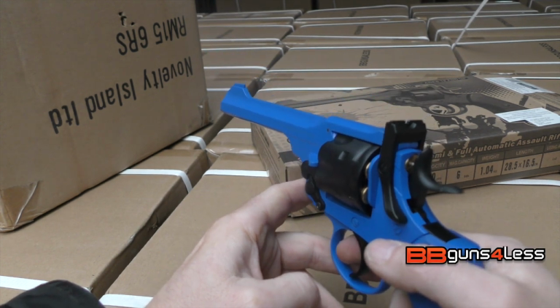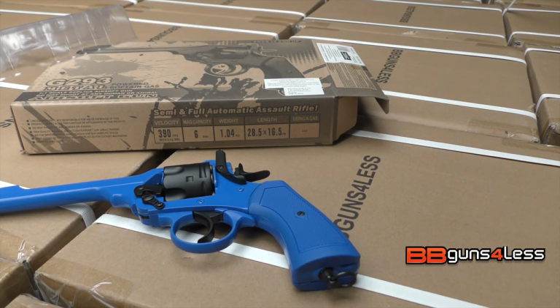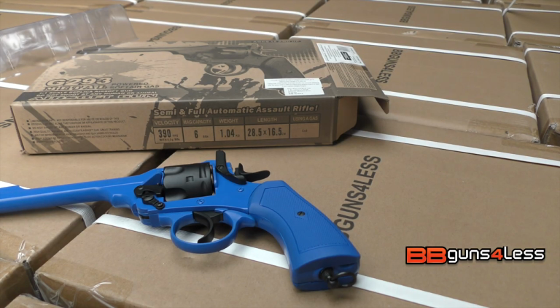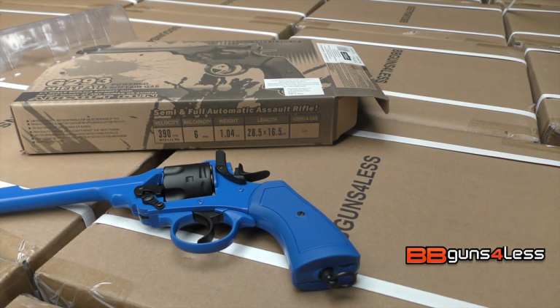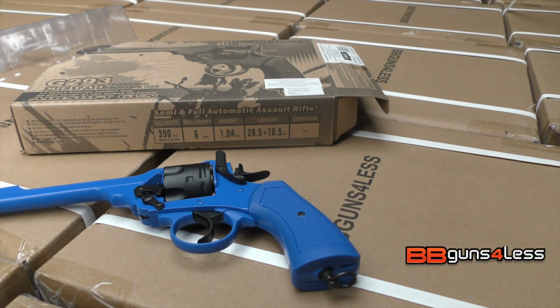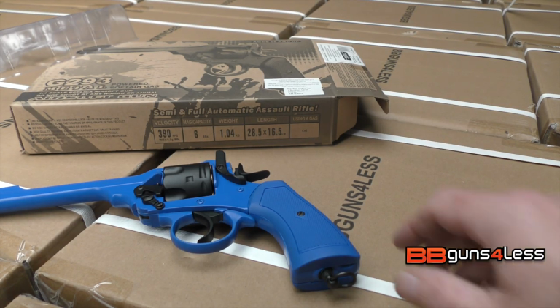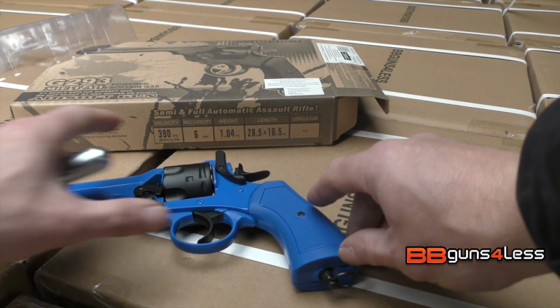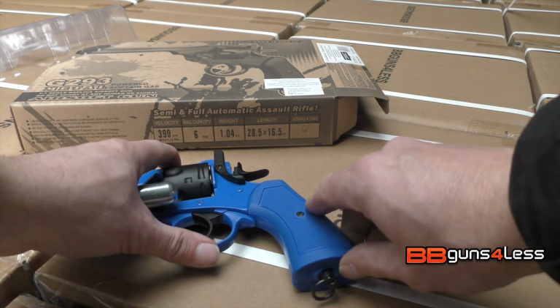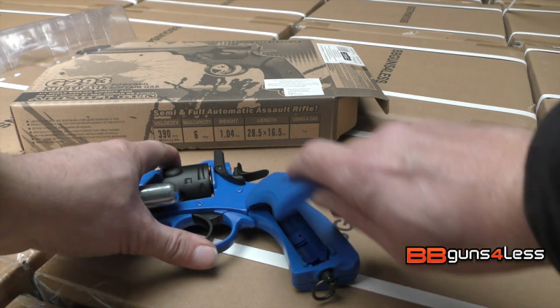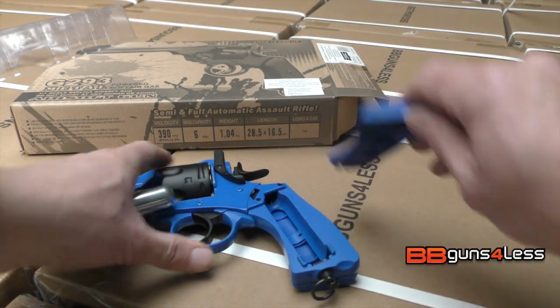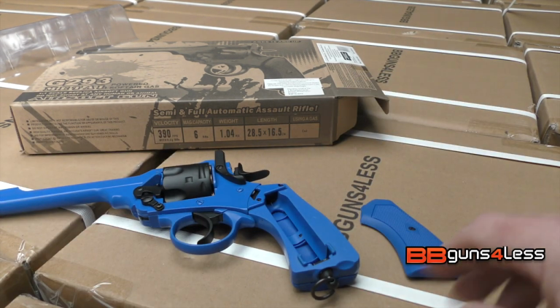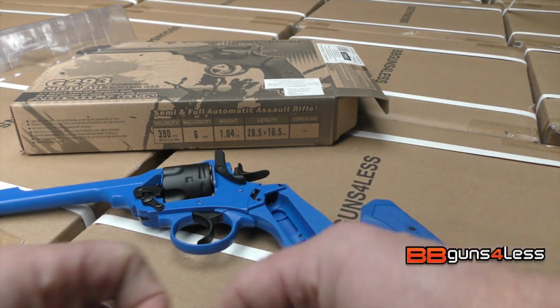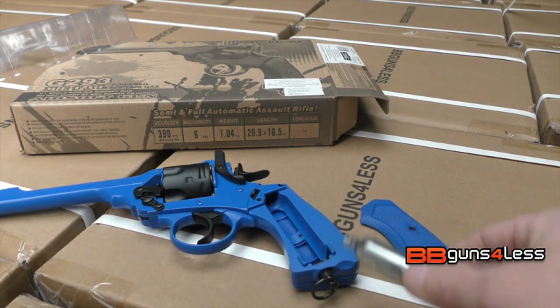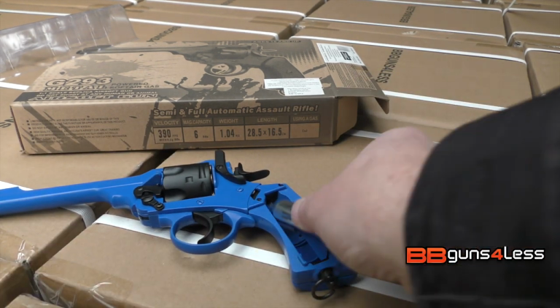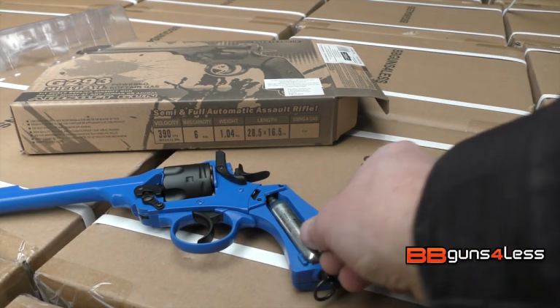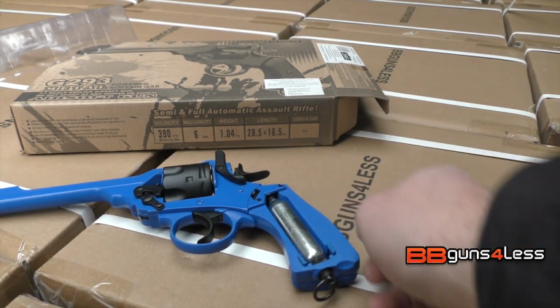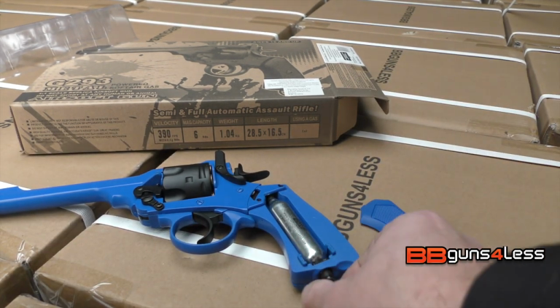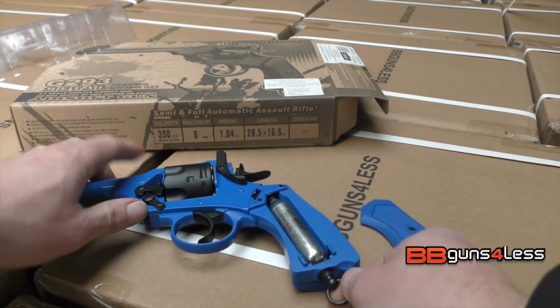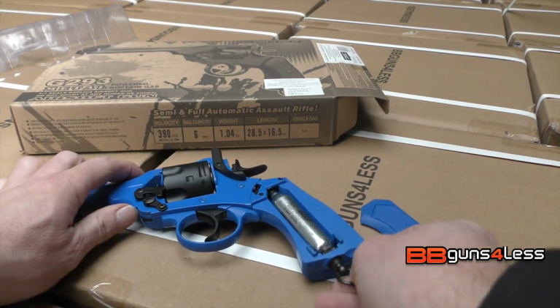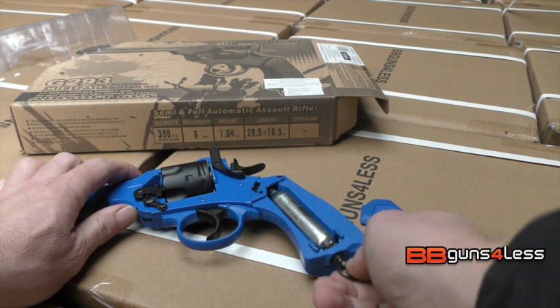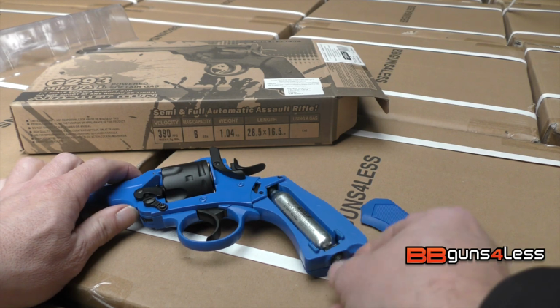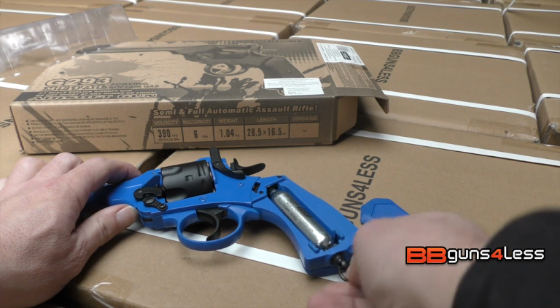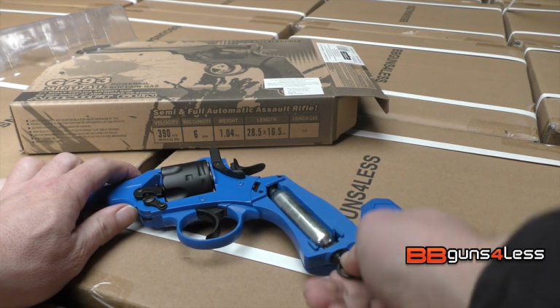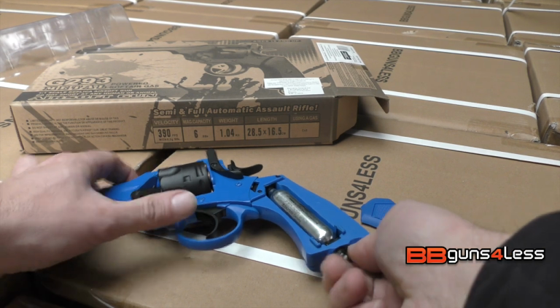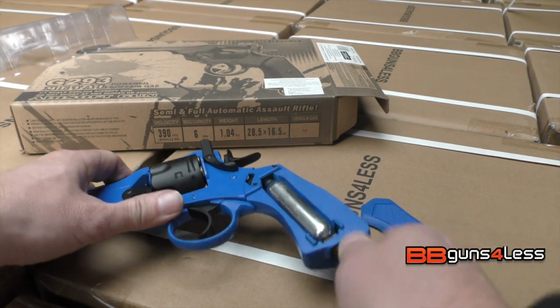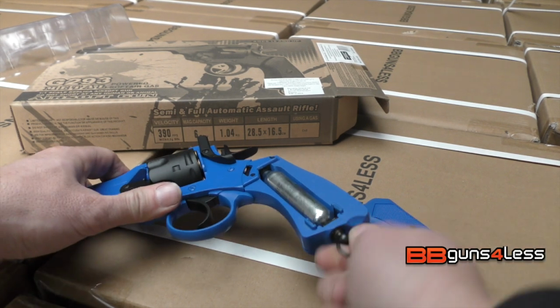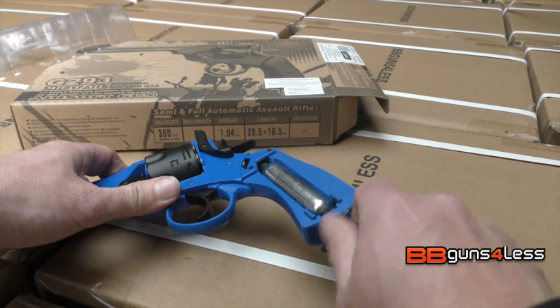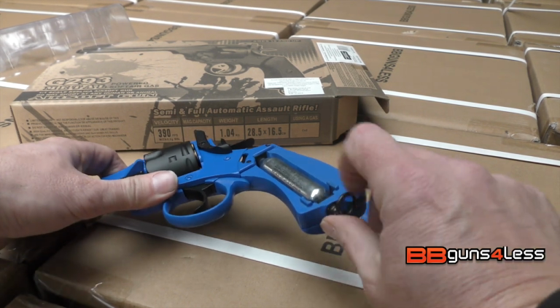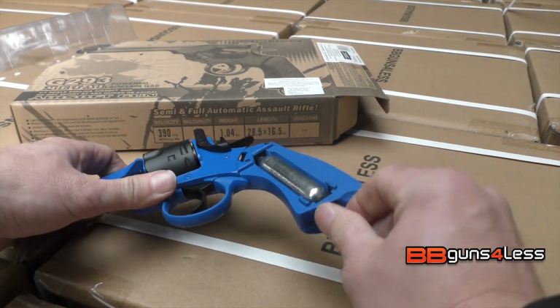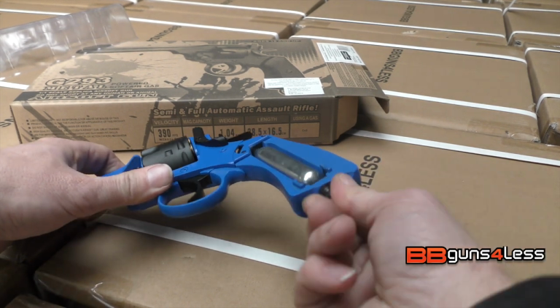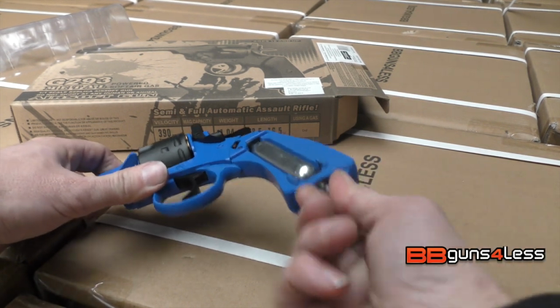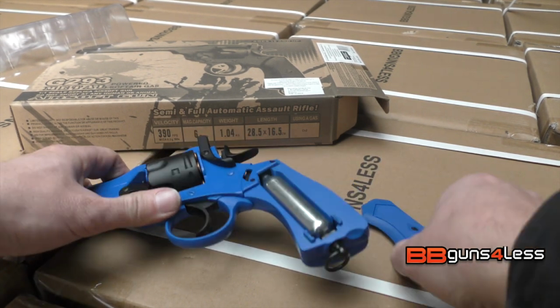To put CO2 in the pistol, all you do is lift this side grip up, put the CO2 in like that, and then just screw this until it pierces the CO2, and you're ready to go.